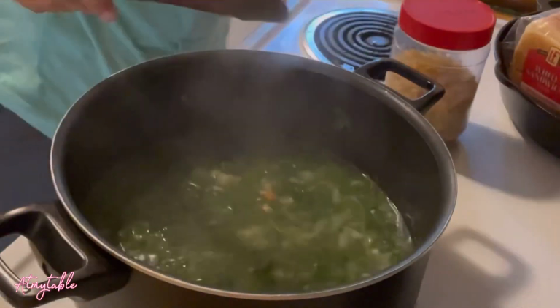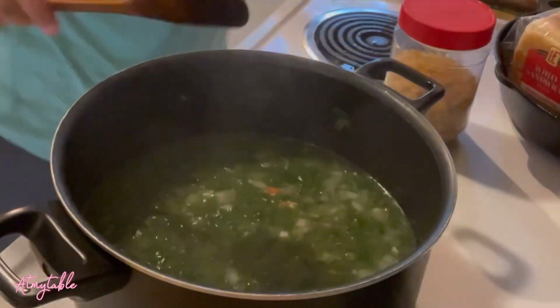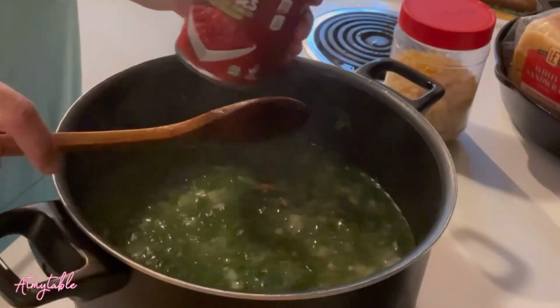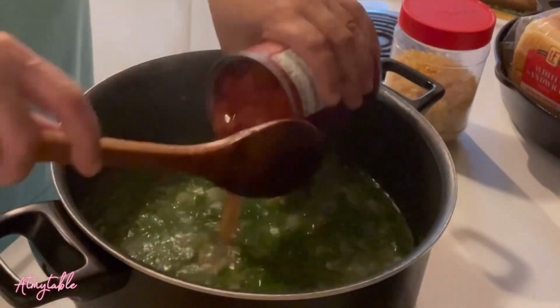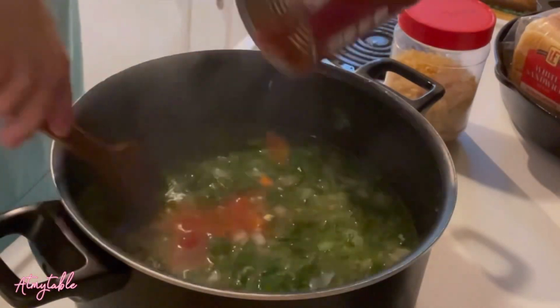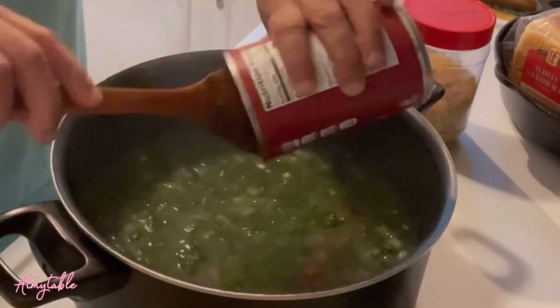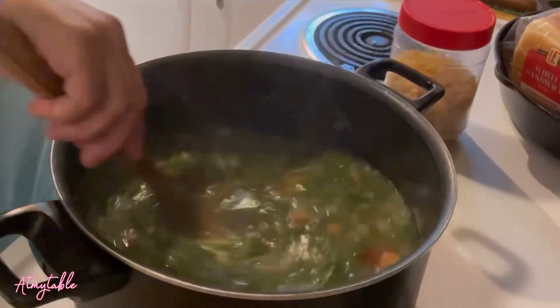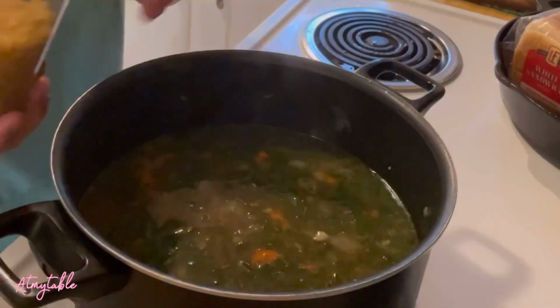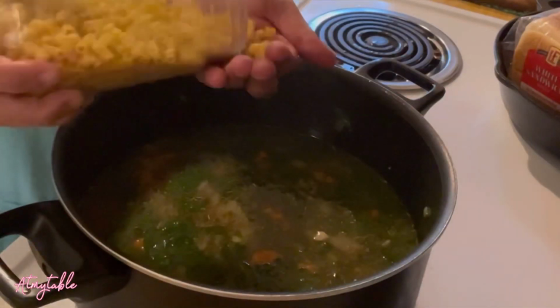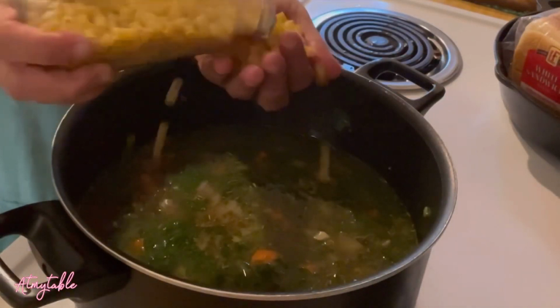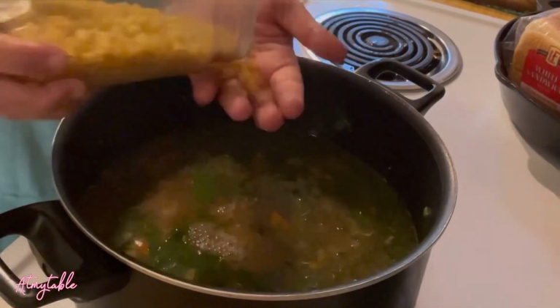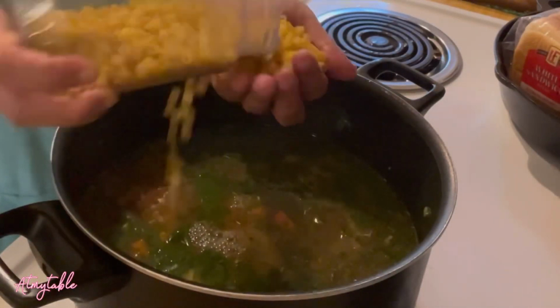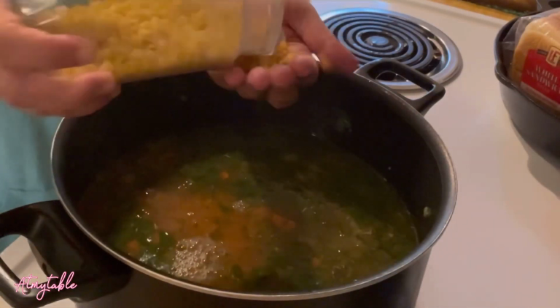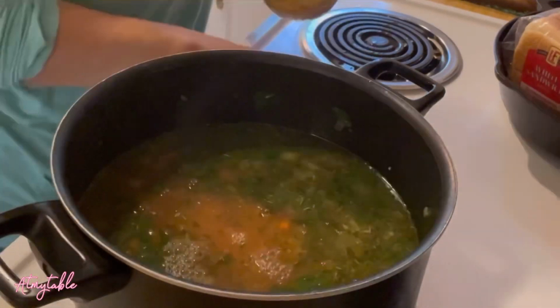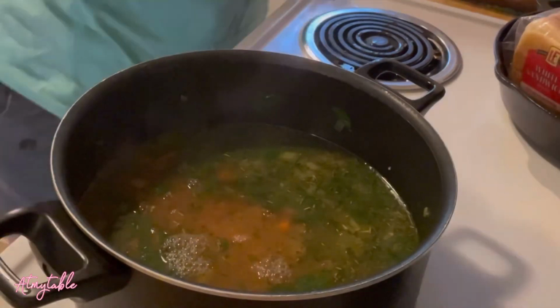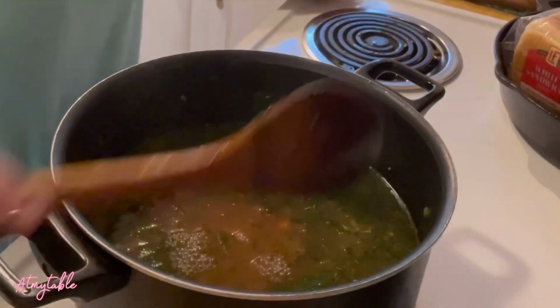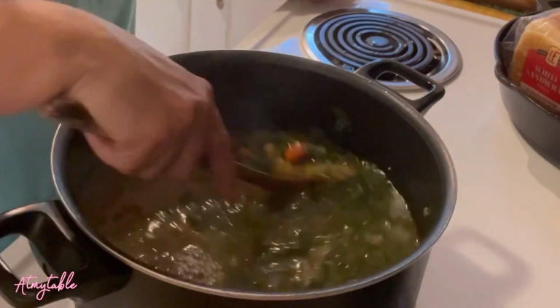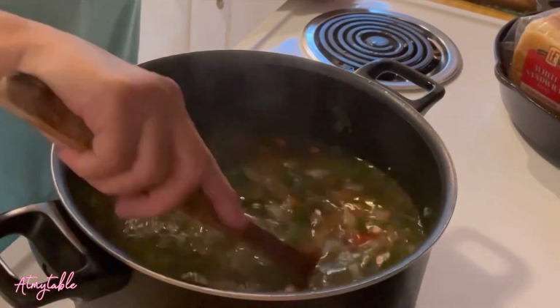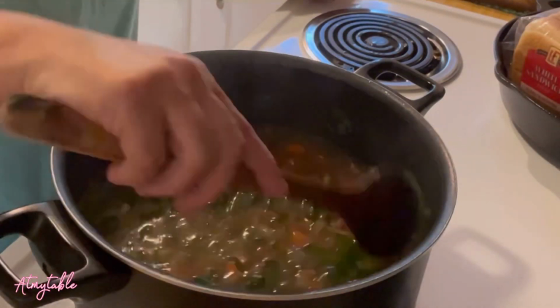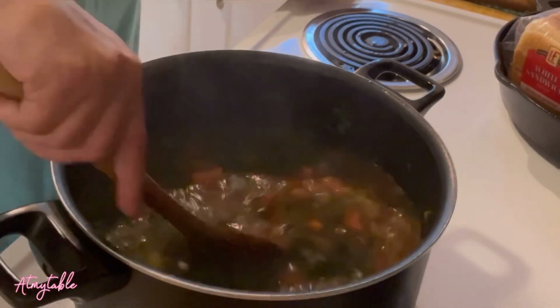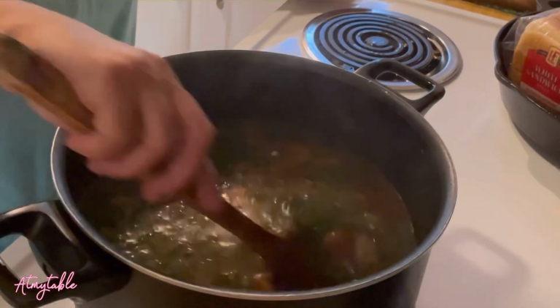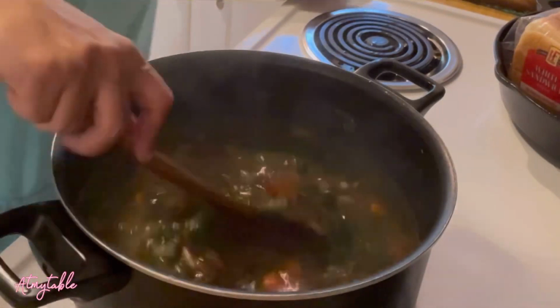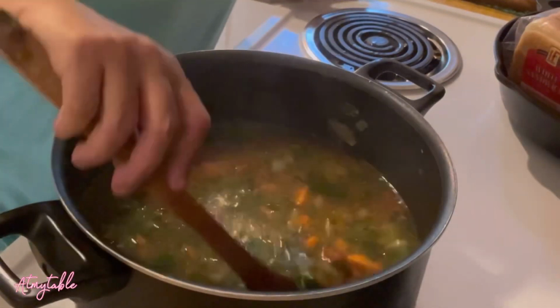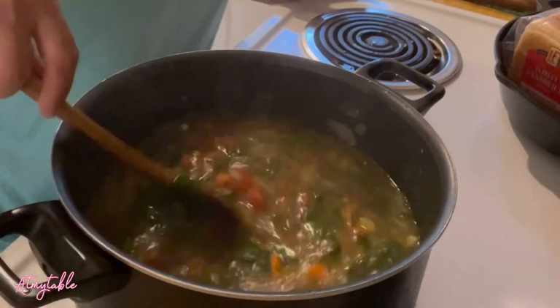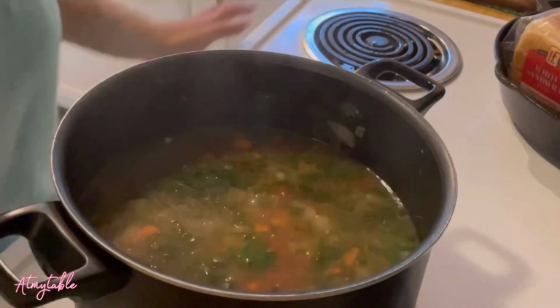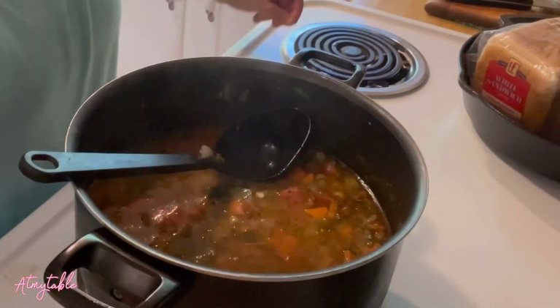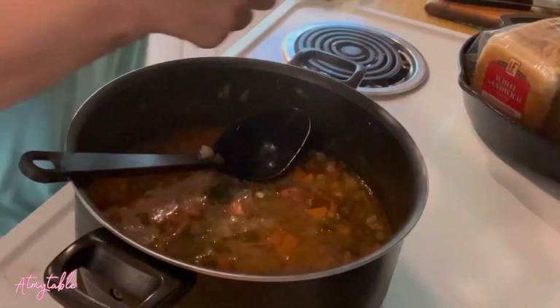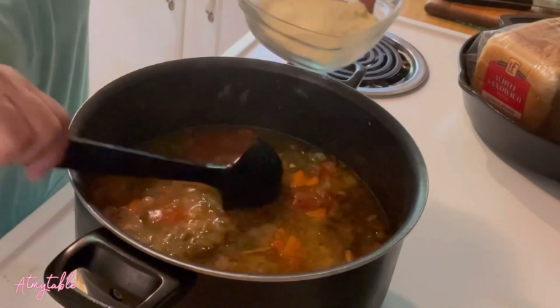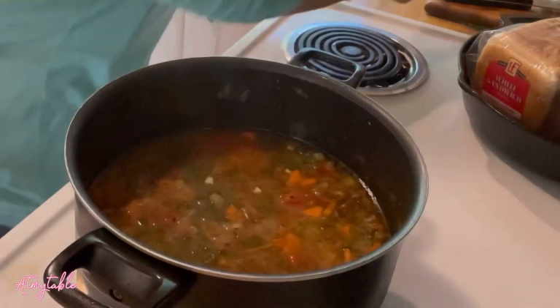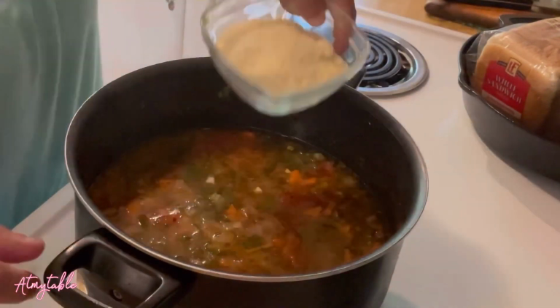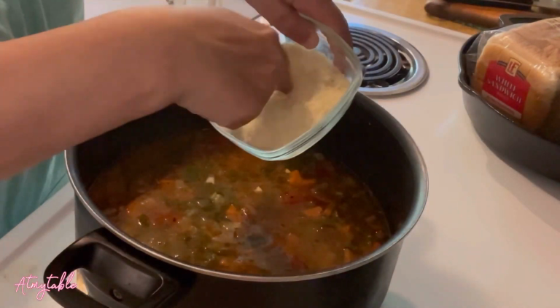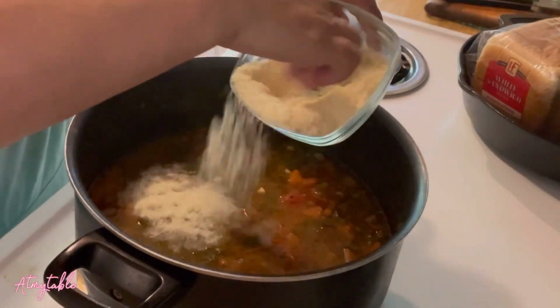Add diced tomatoes with the liquid. I know the recipe calls for elbows, but I'm gonna use ditallini. Really any small pasta will work. I'm gonna put about a half a cup in. Let that simmer for about ten minutes.